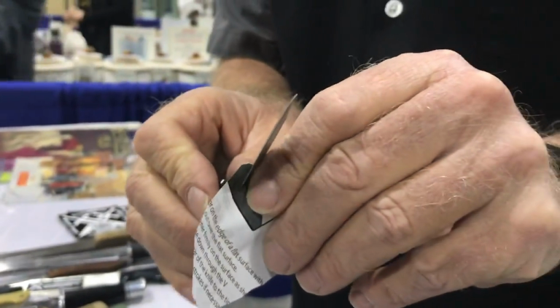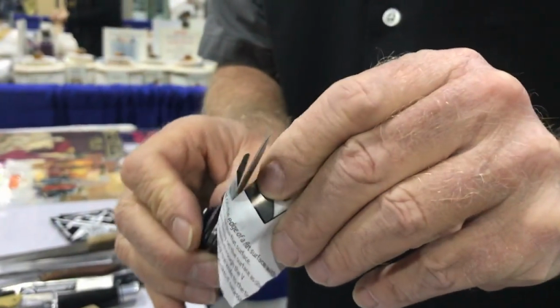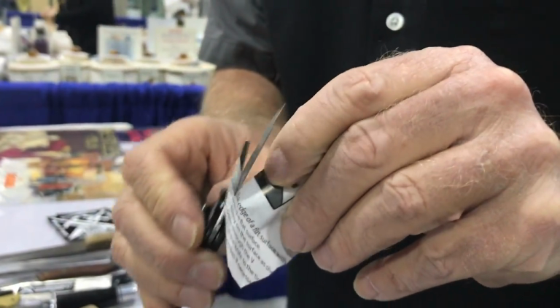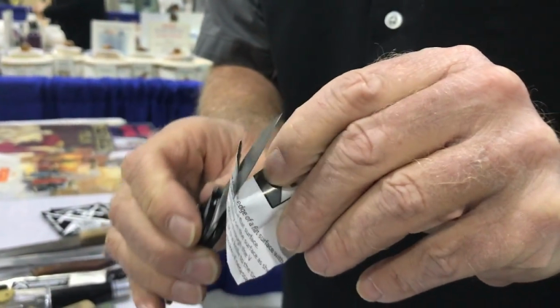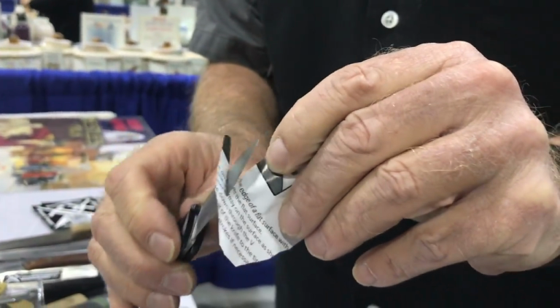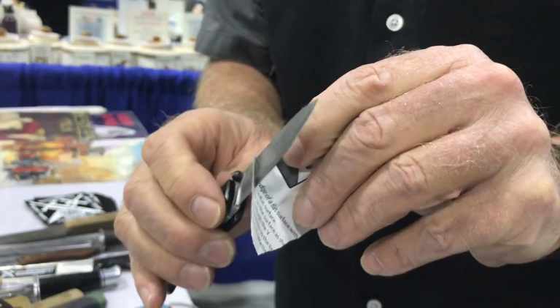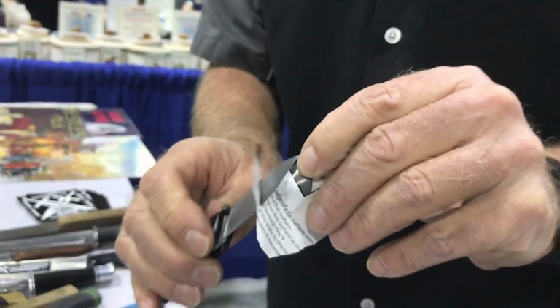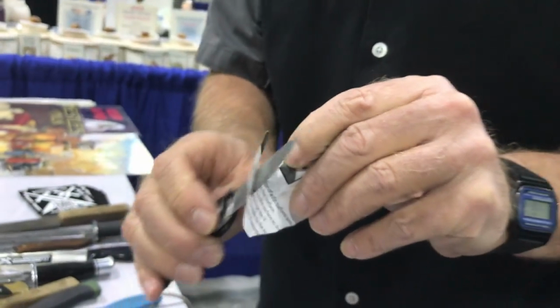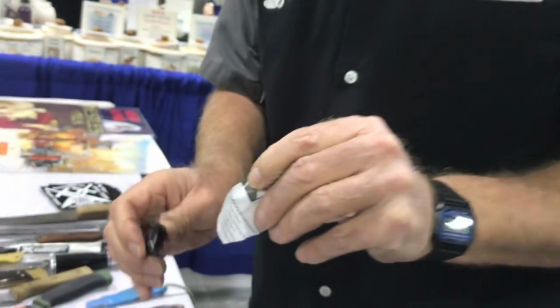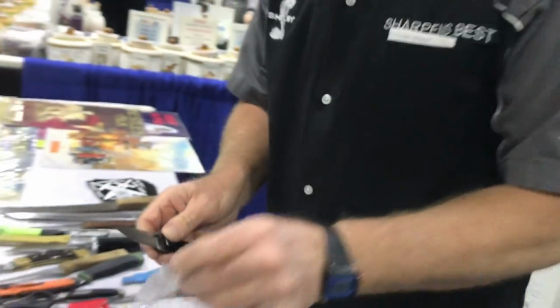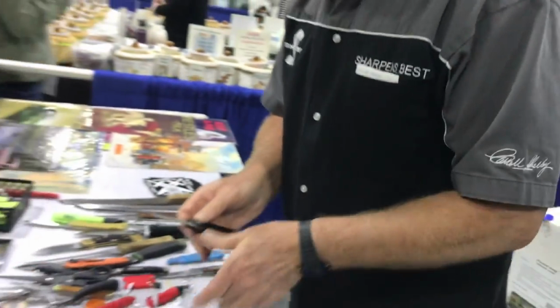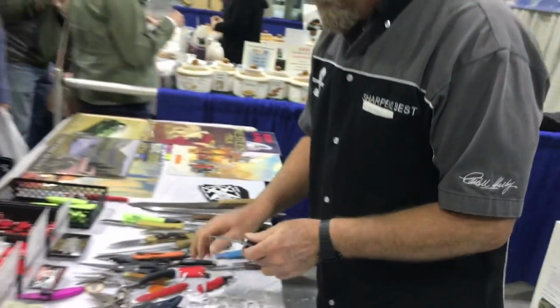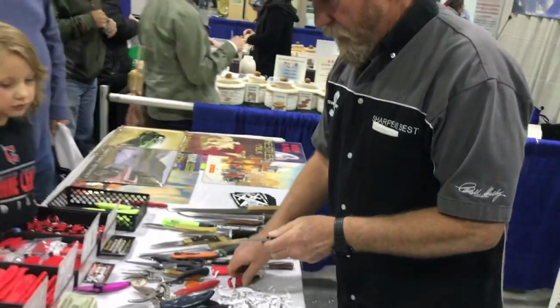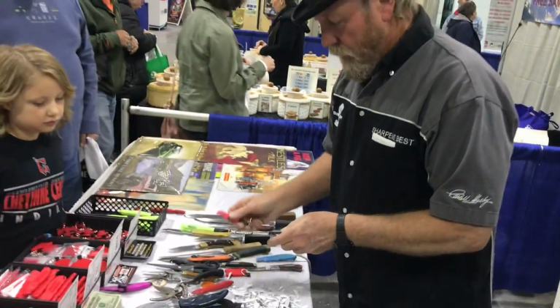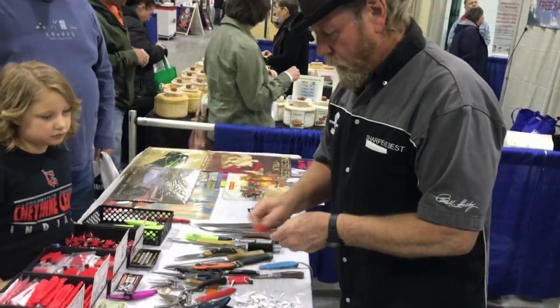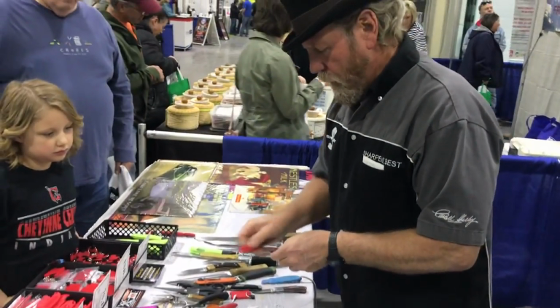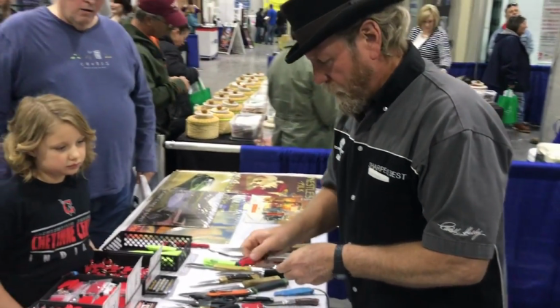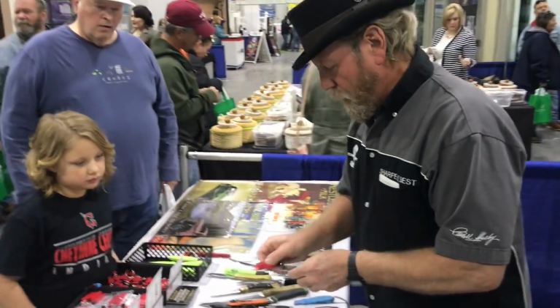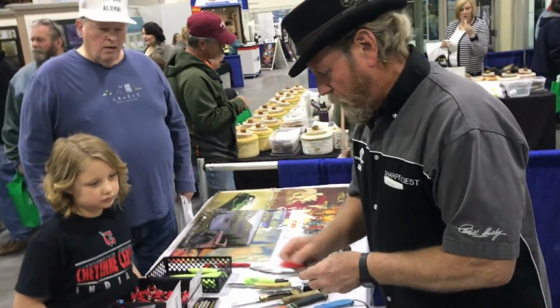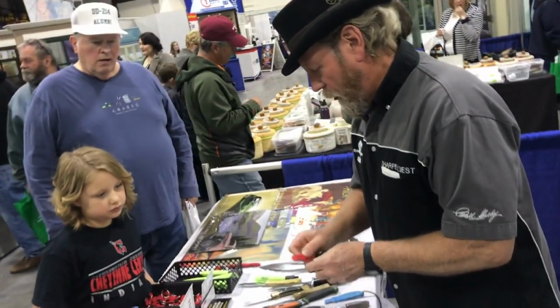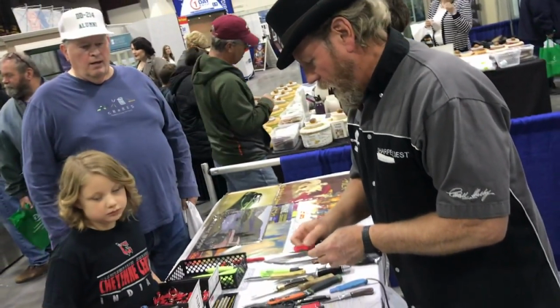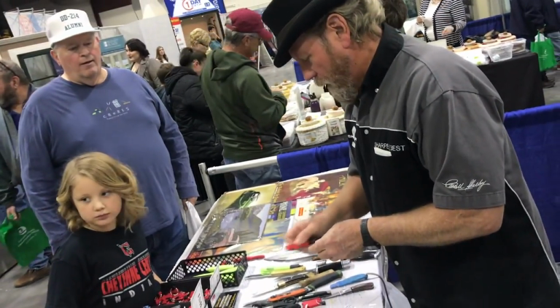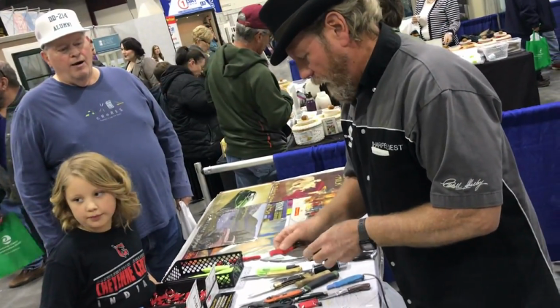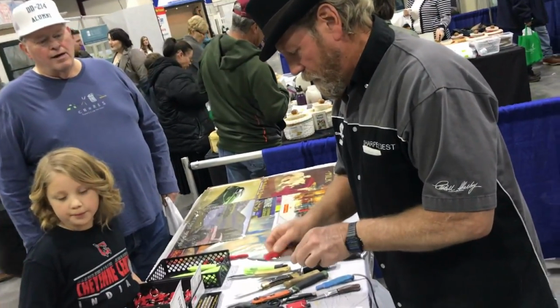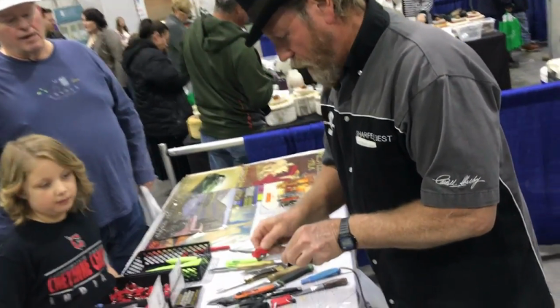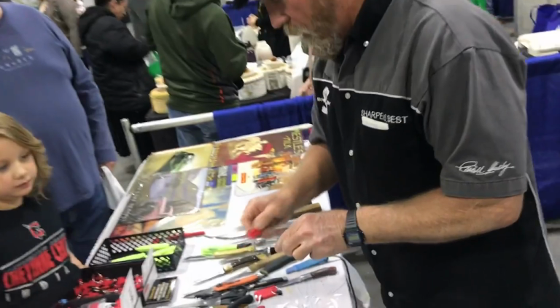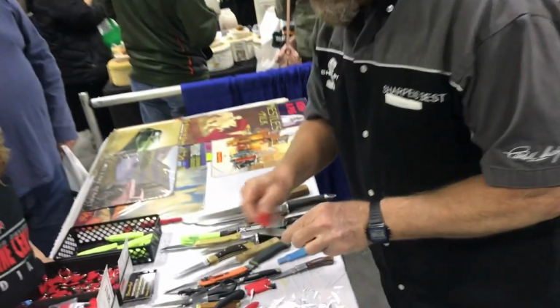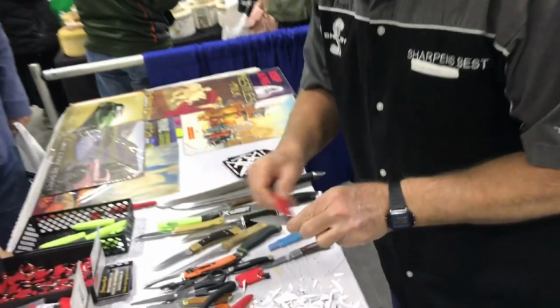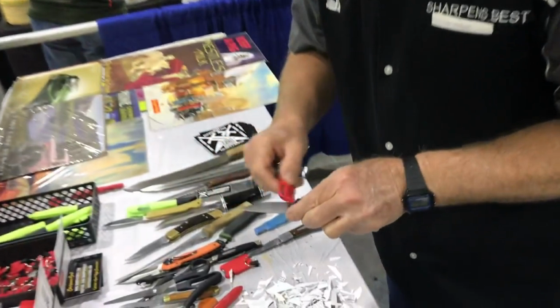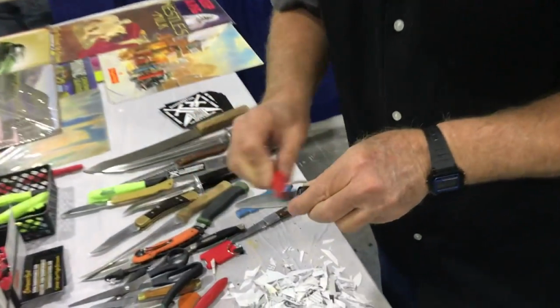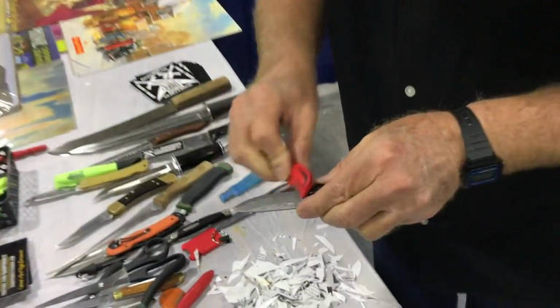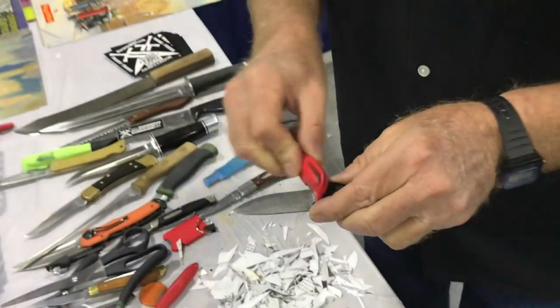Not too bad, but you do have to kind of saw the paper. So we just go like this, run it right on around, same thing here. That's a nice little pocket knife.